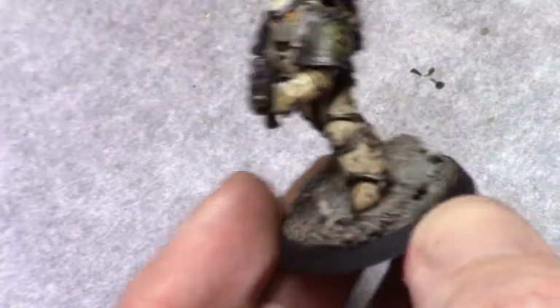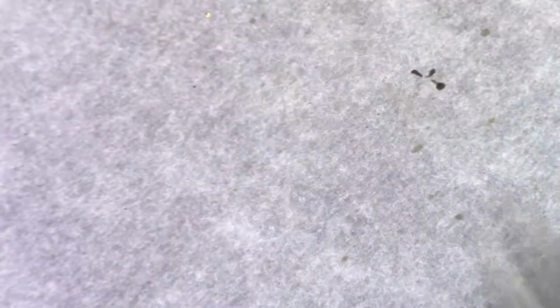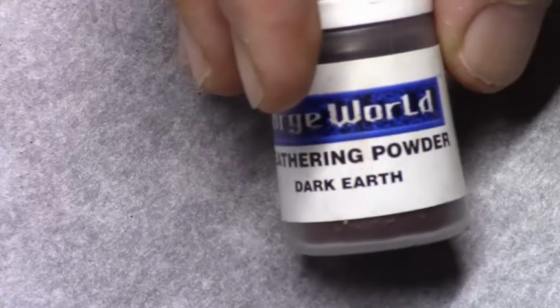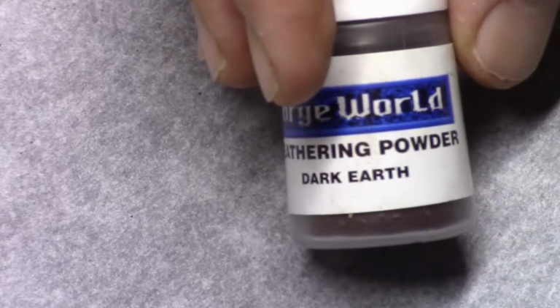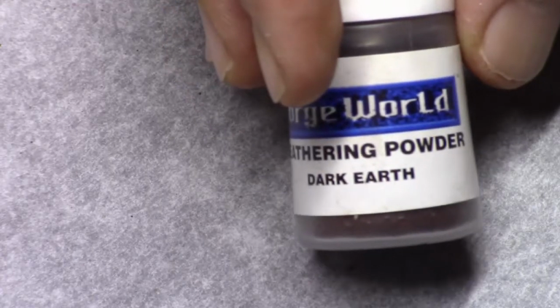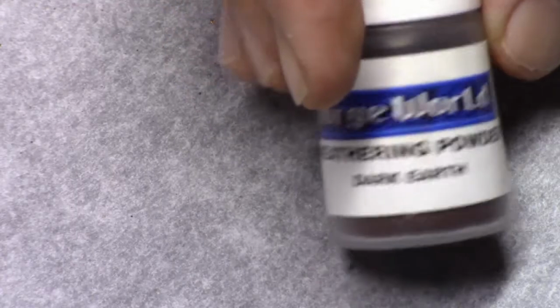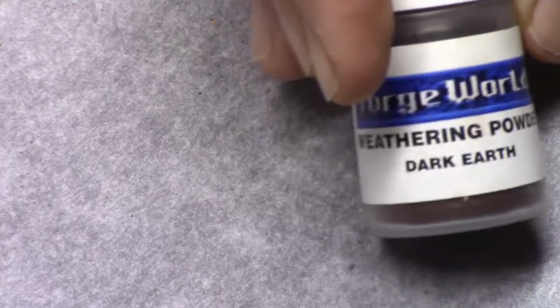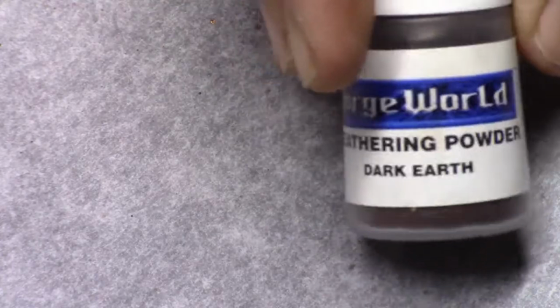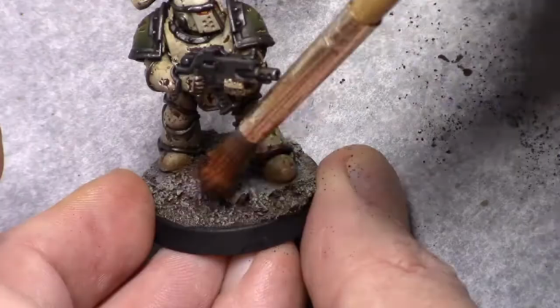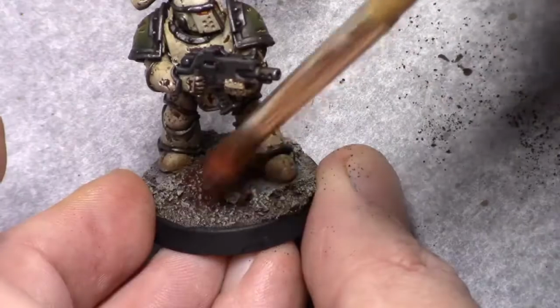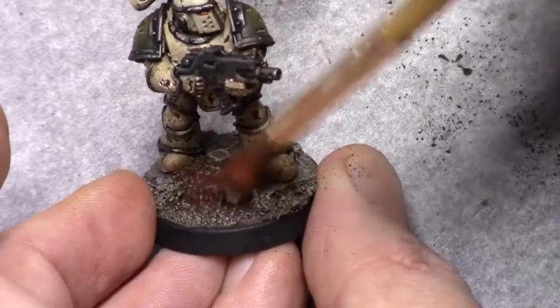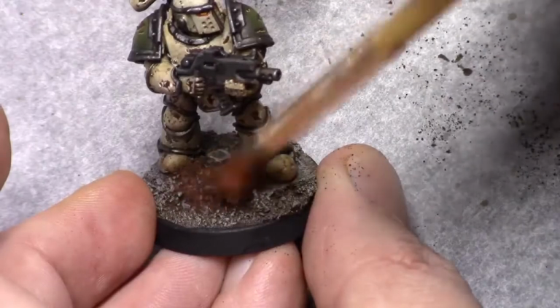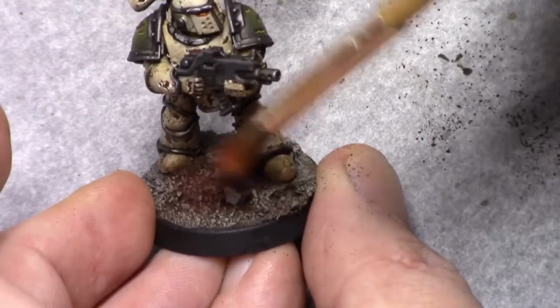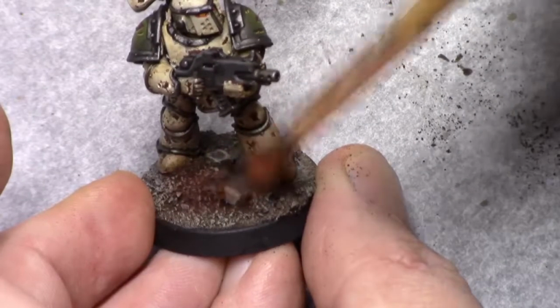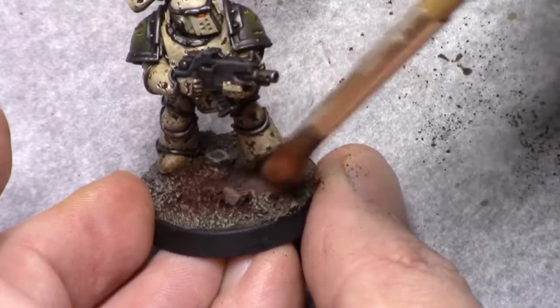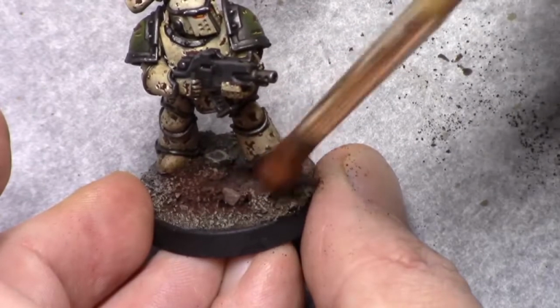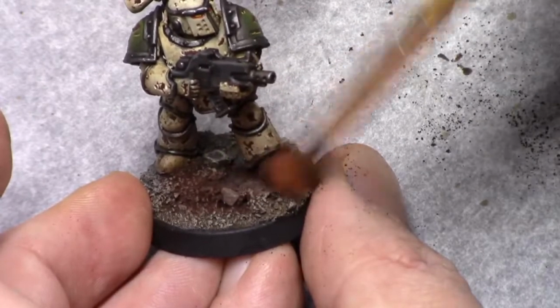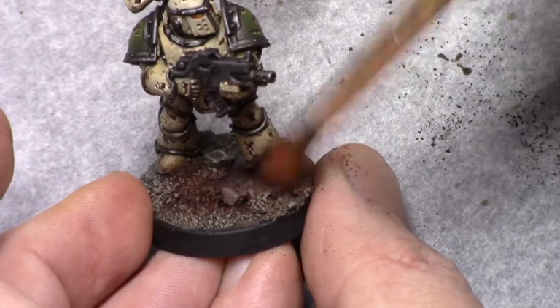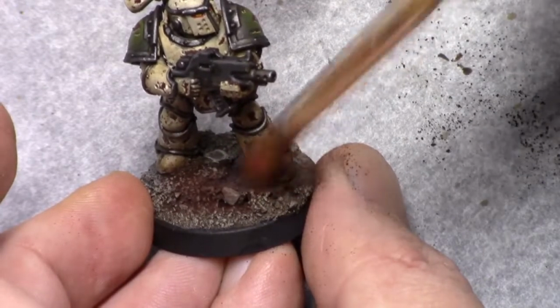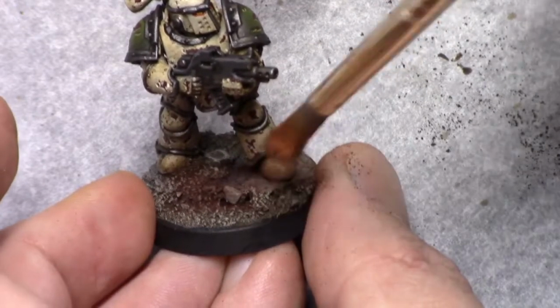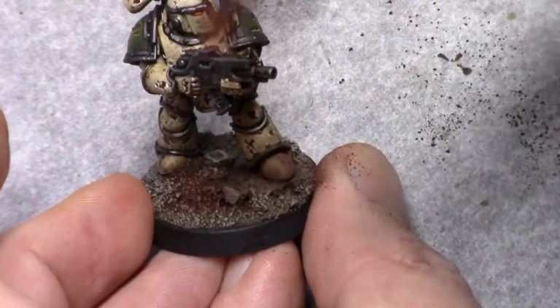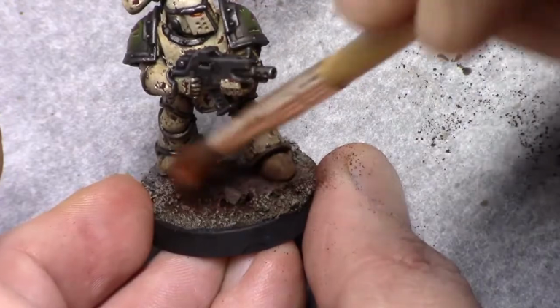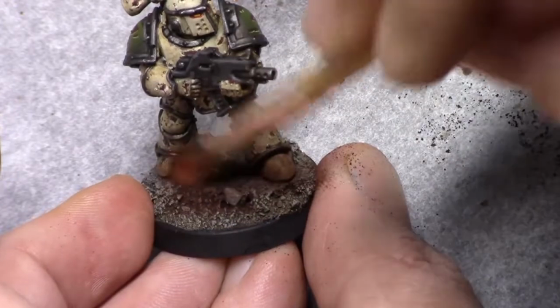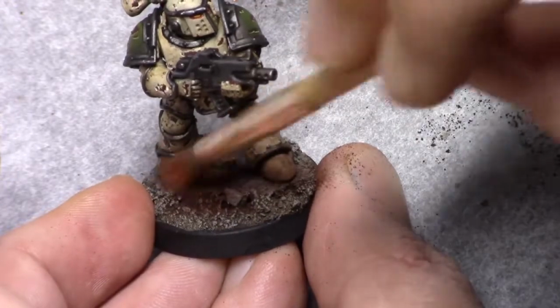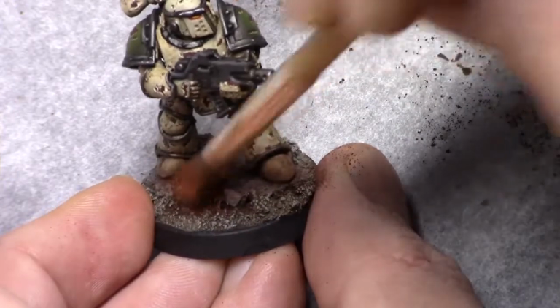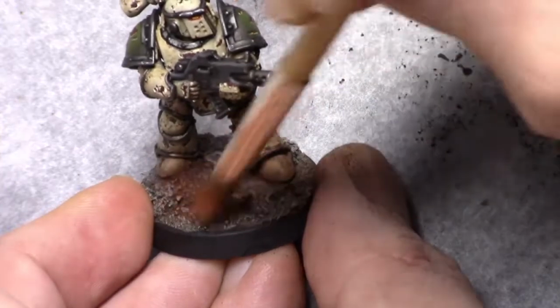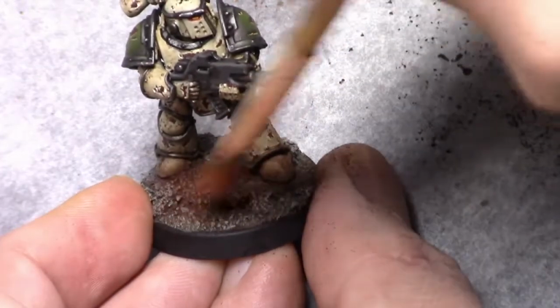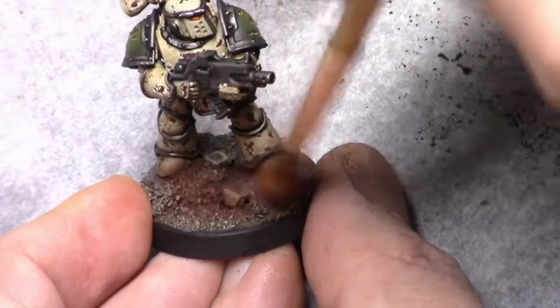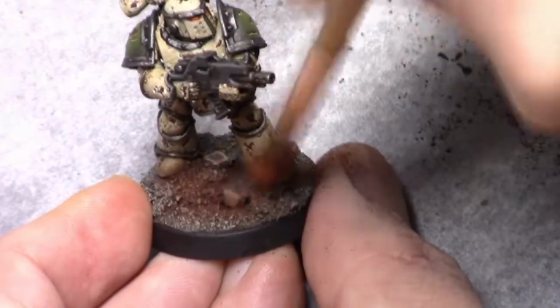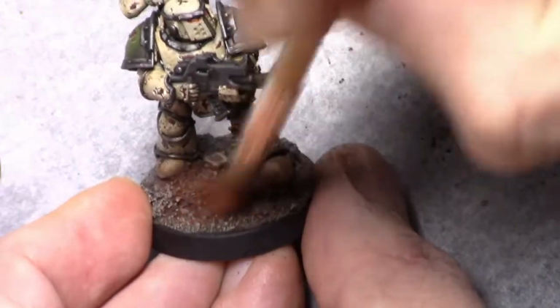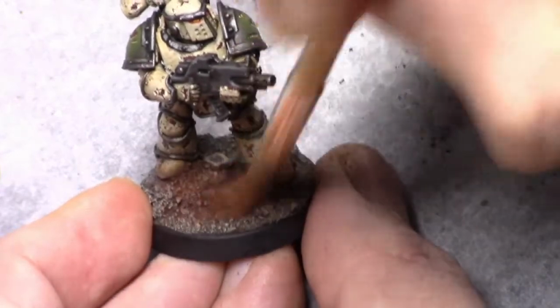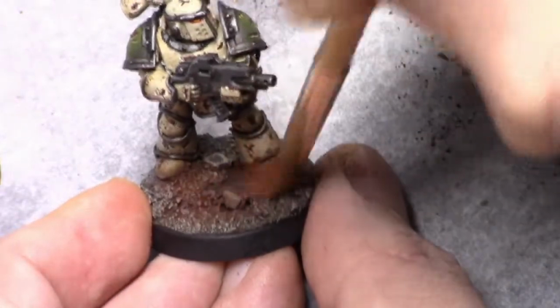Hi guys. In this video I'll be showing you how I dust my models using weathering powders. It's really simple. All you need is a completely finished model.